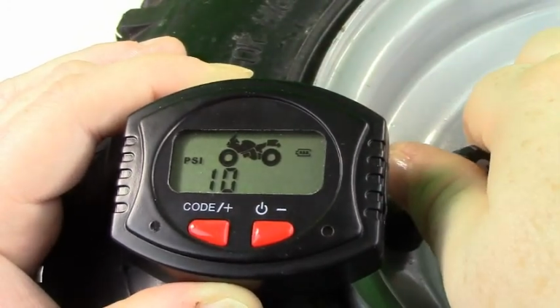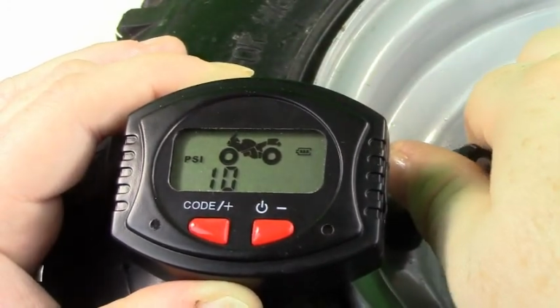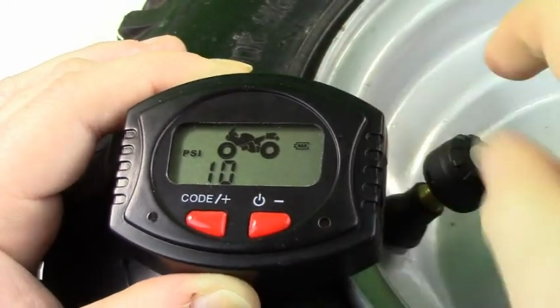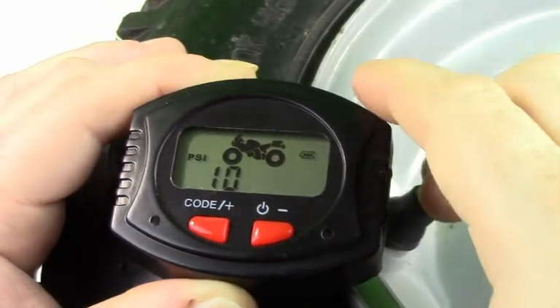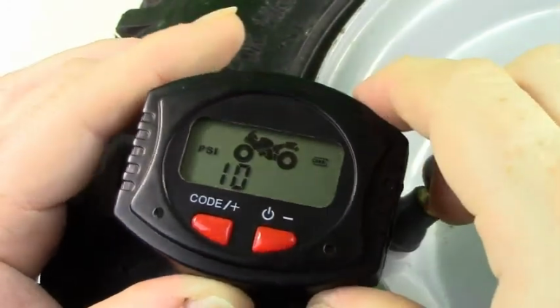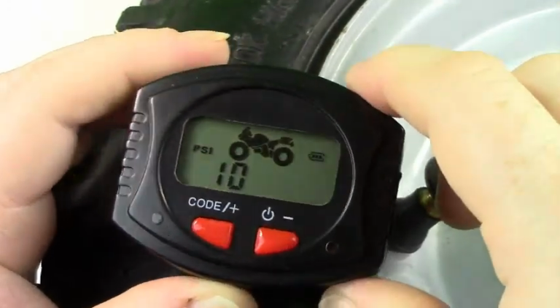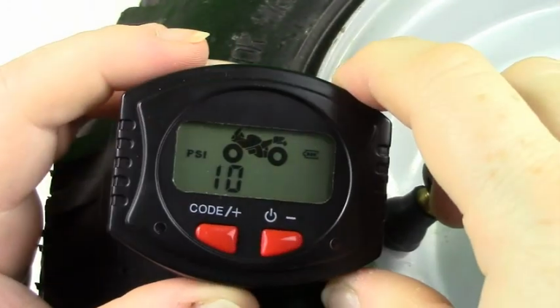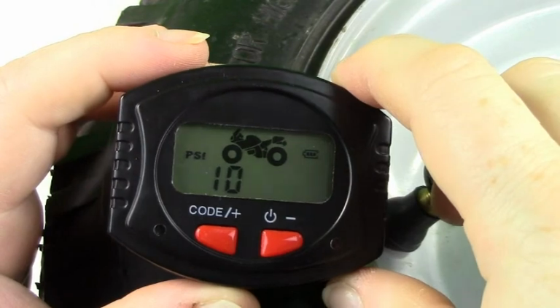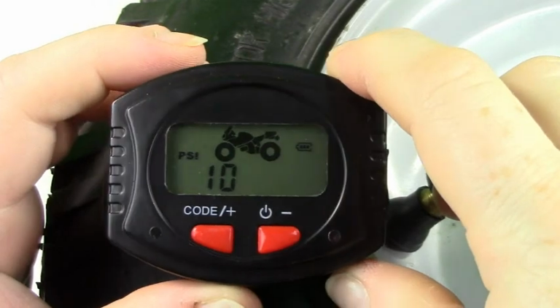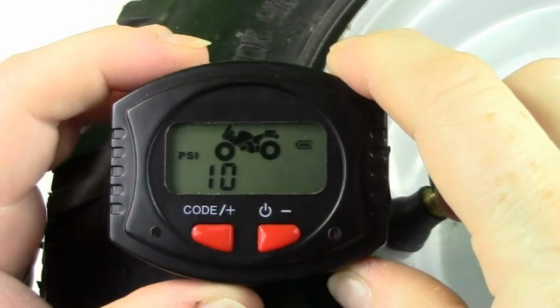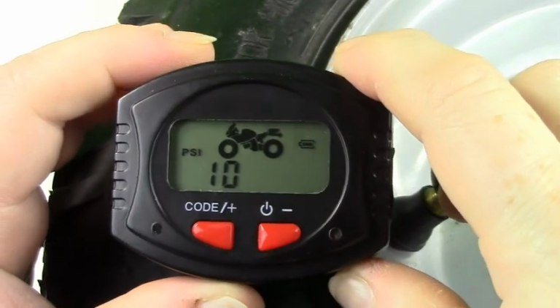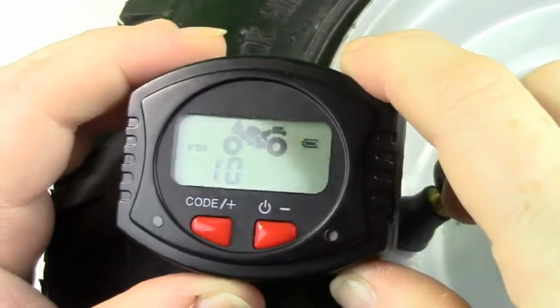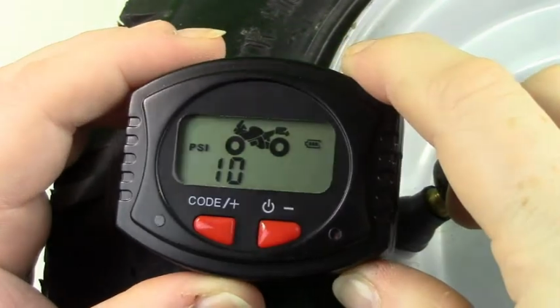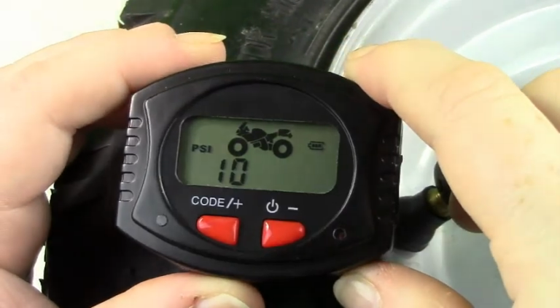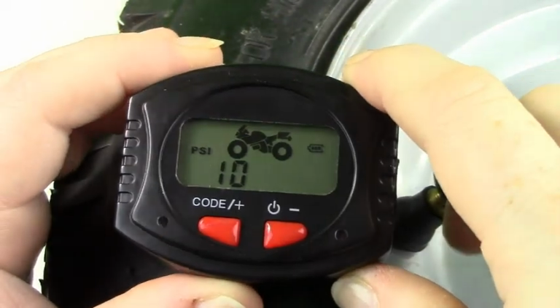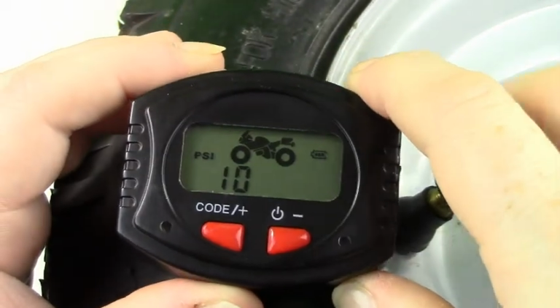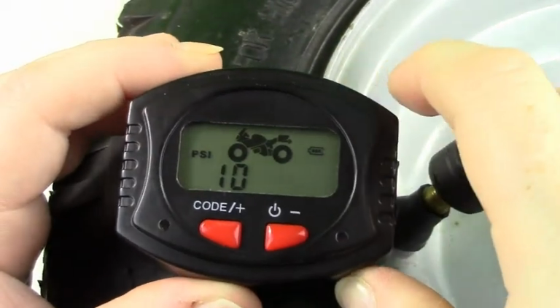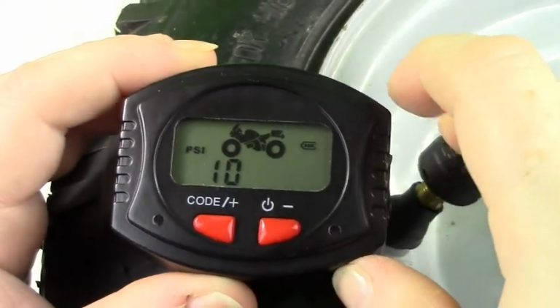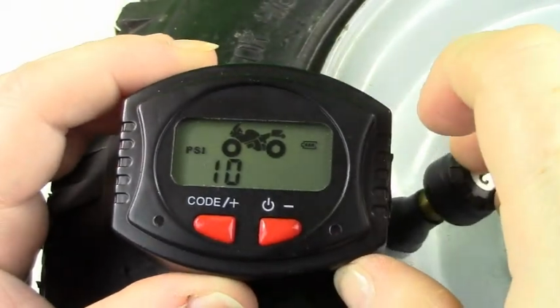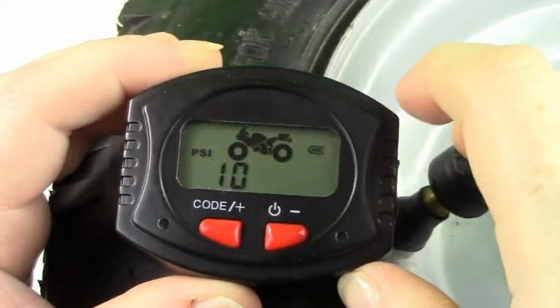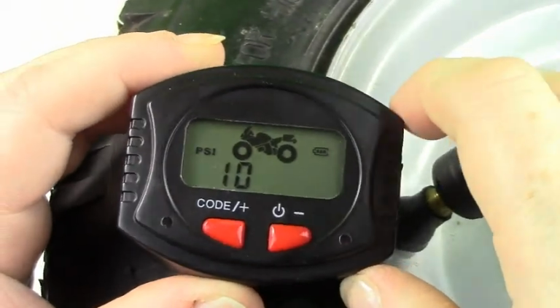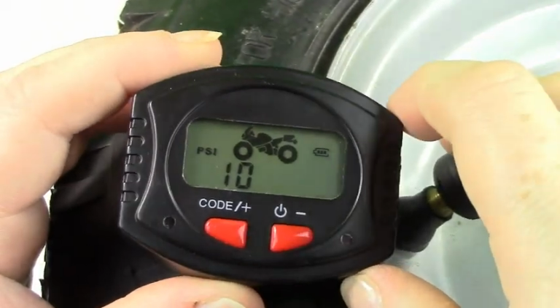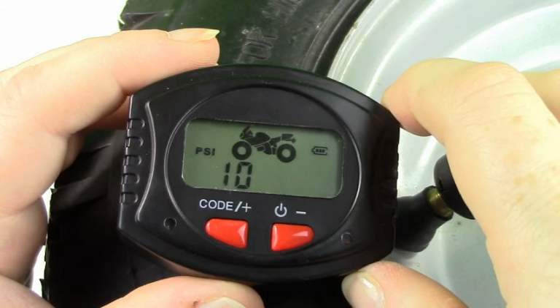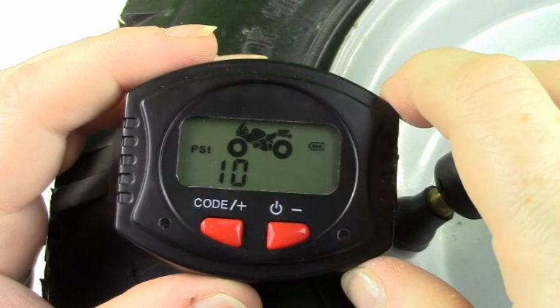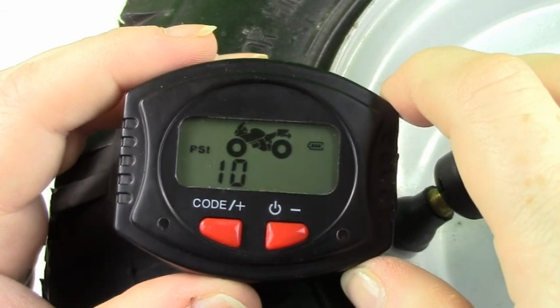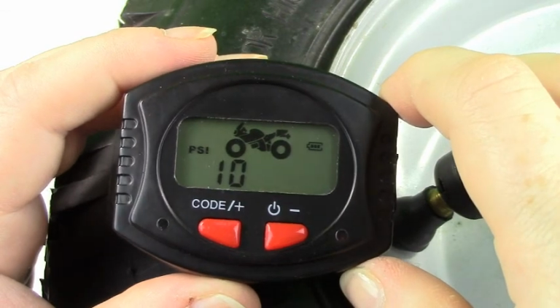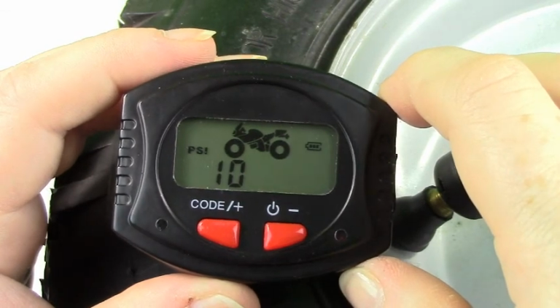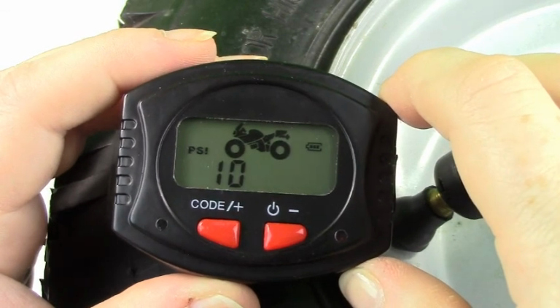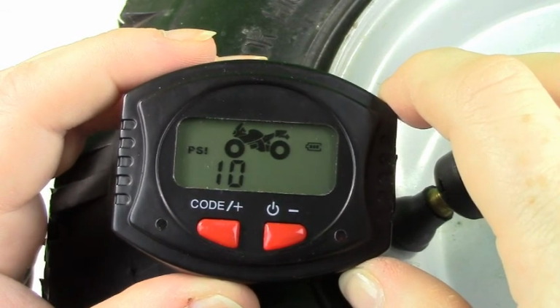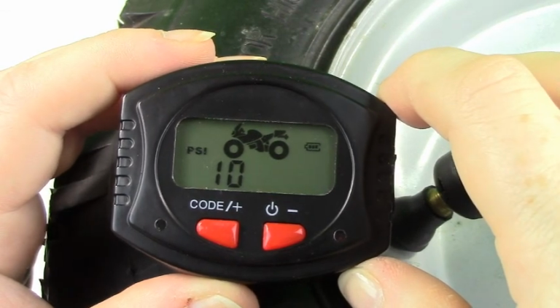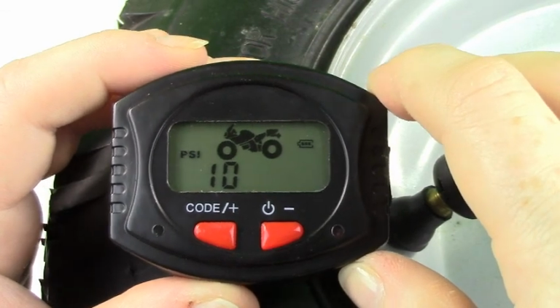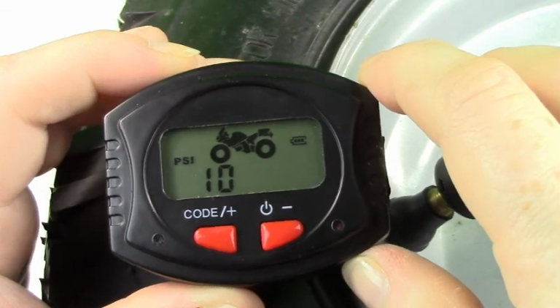Once finished, please allow up to 5 minutes for all information to appear on the monitor. We also suggest you move the motorcycle to ensure all information is updated on the monitor.